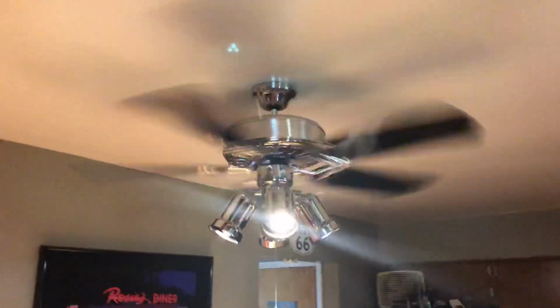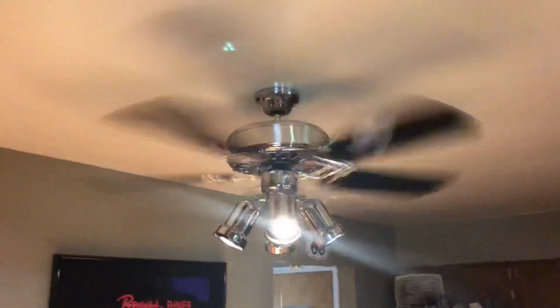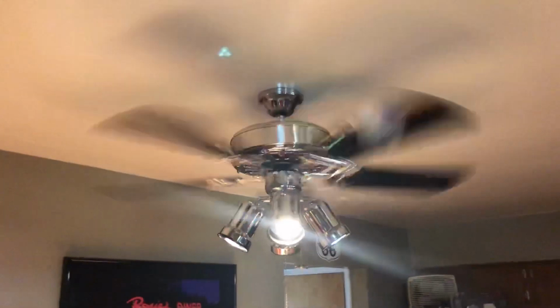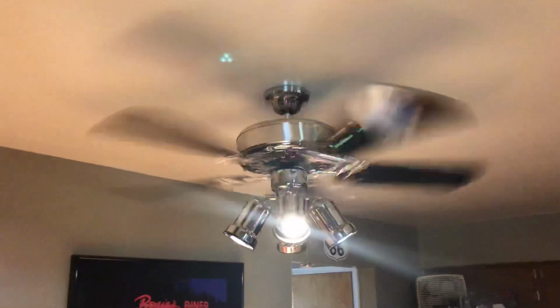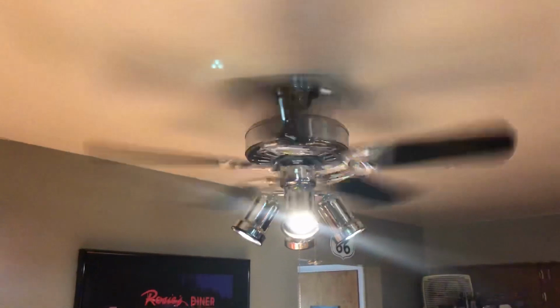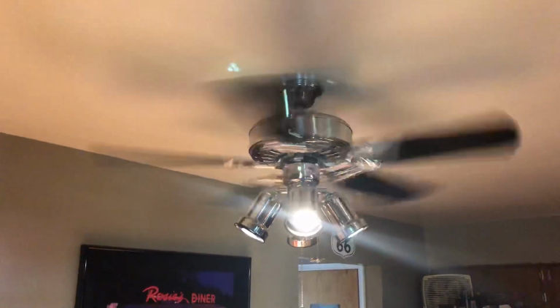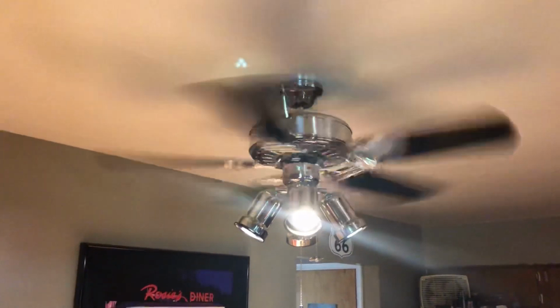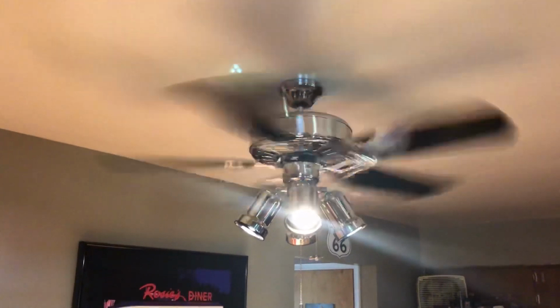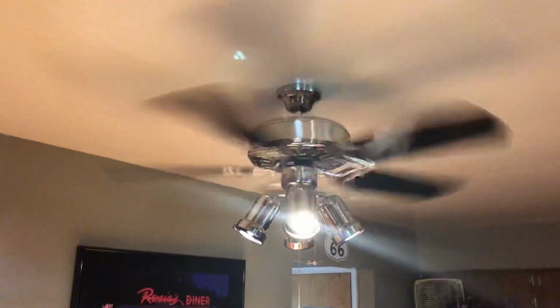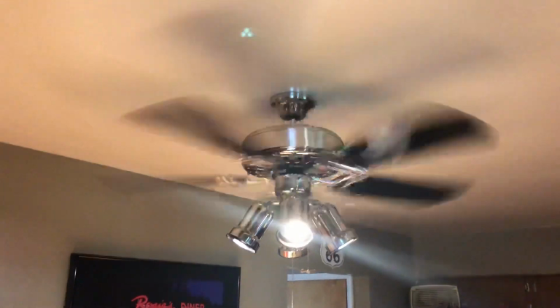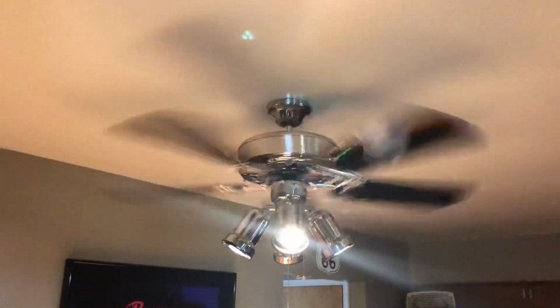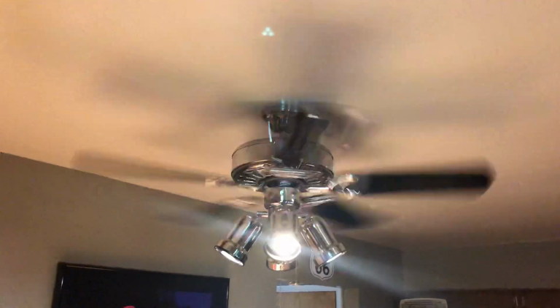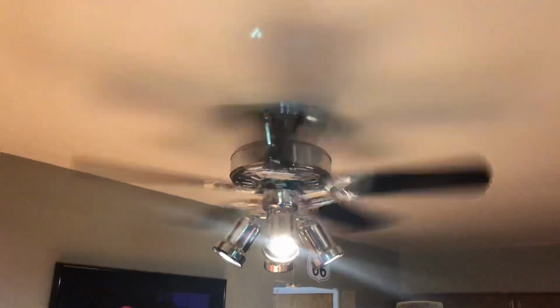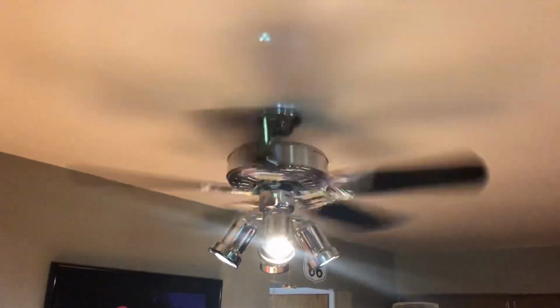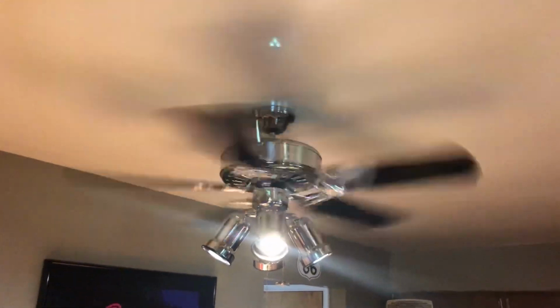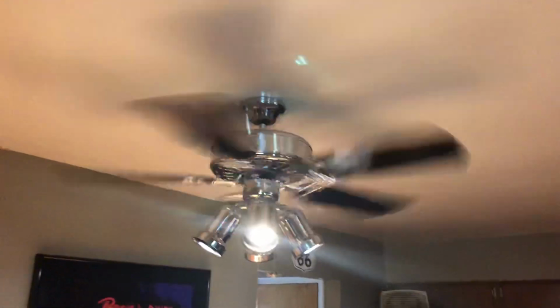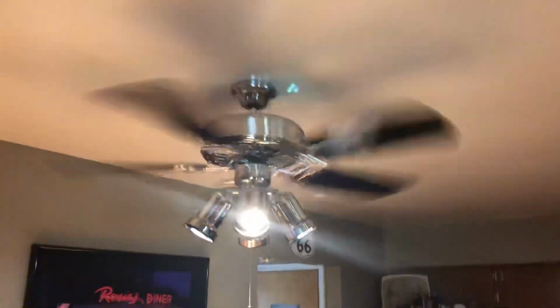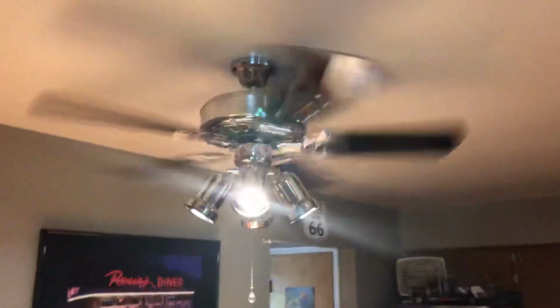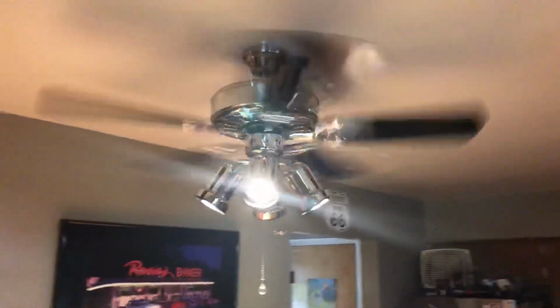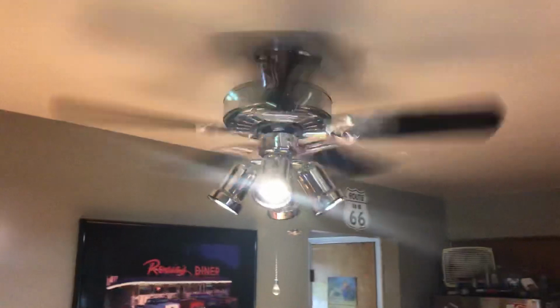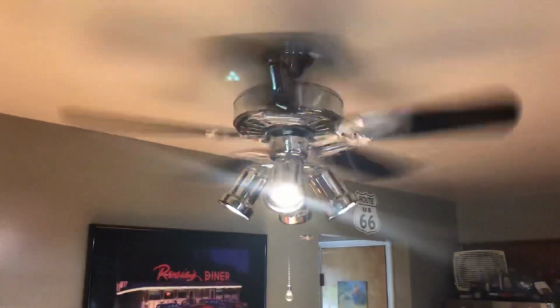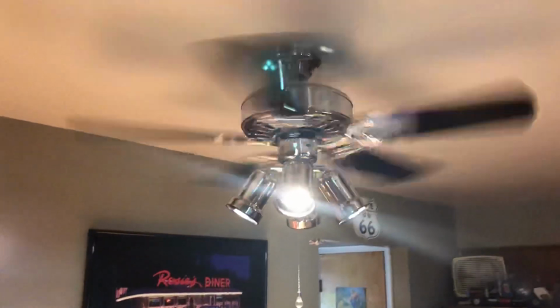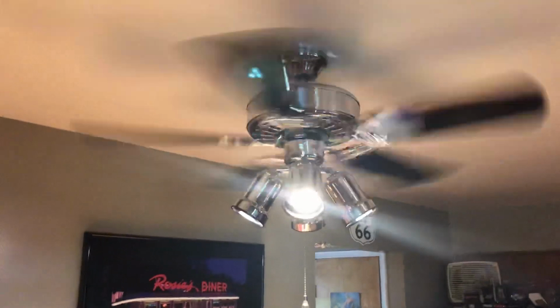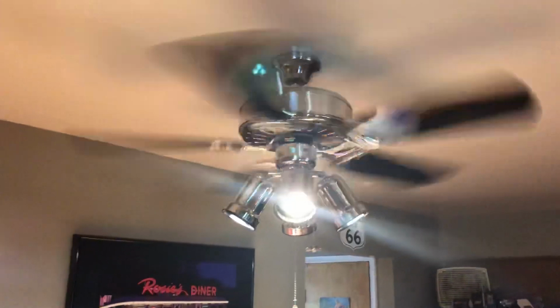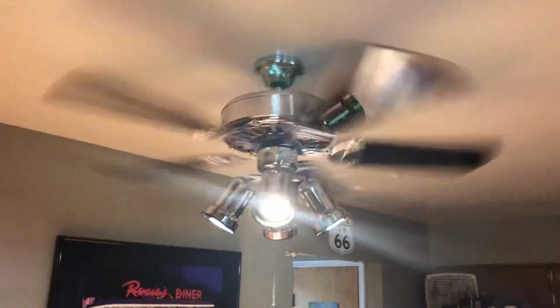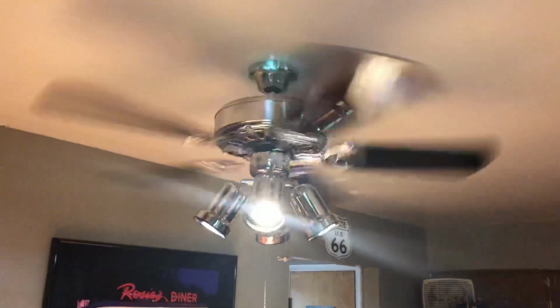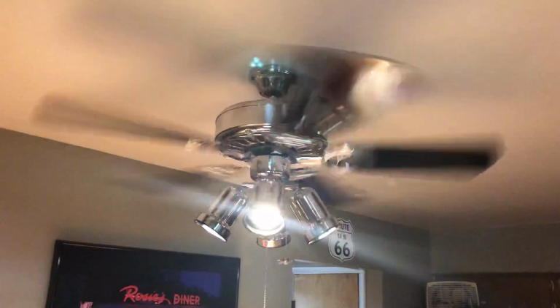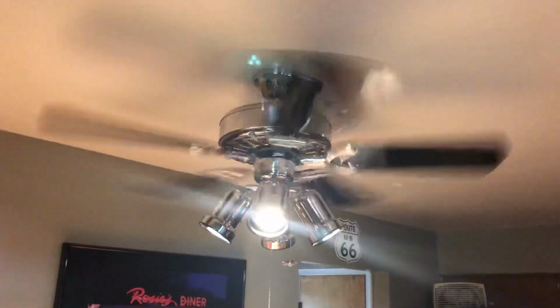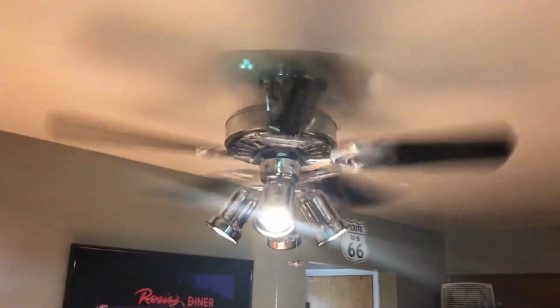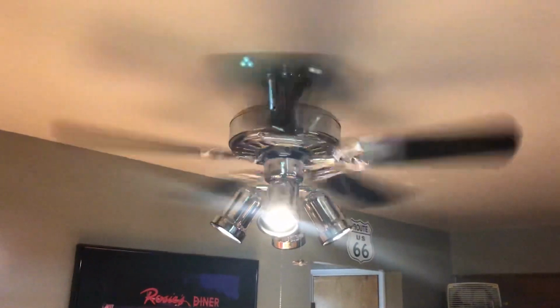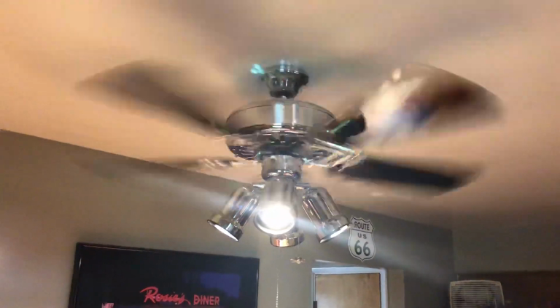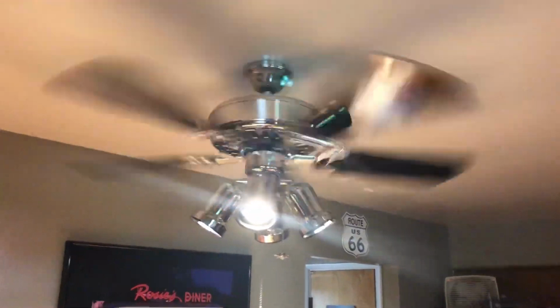This is a Gulf Coast Dixie from about 2015 located in my kitchen, and it's running on low, believe it or not.